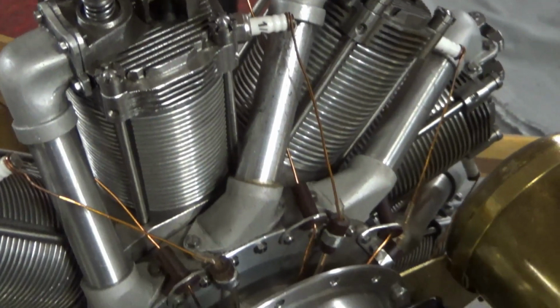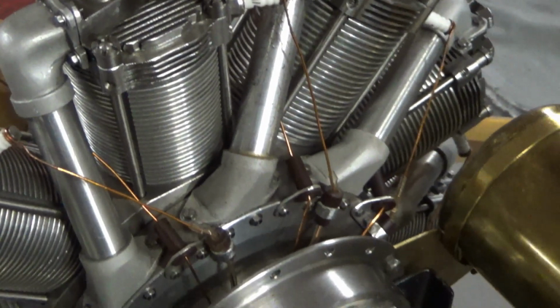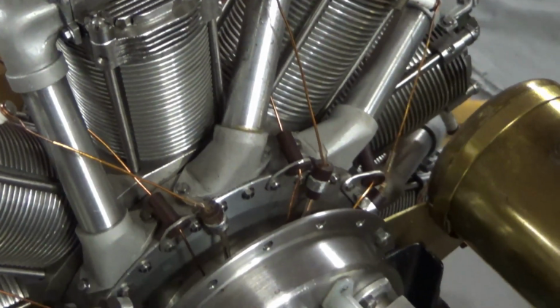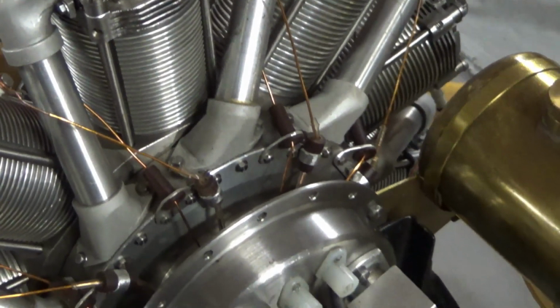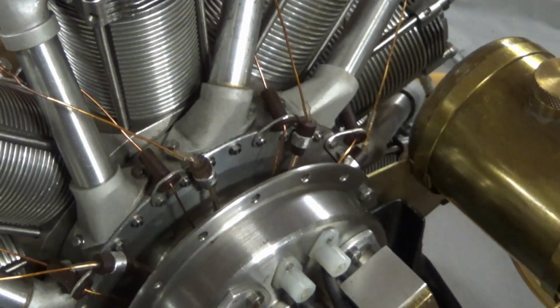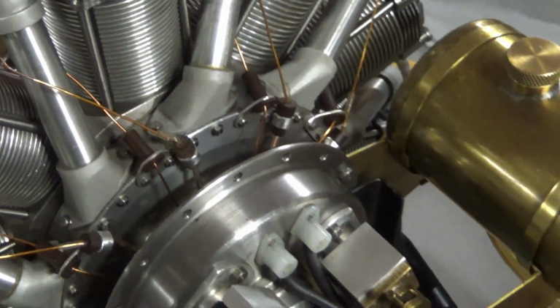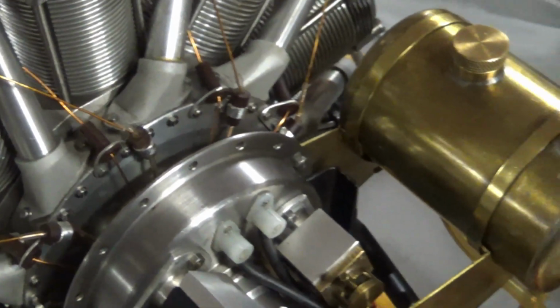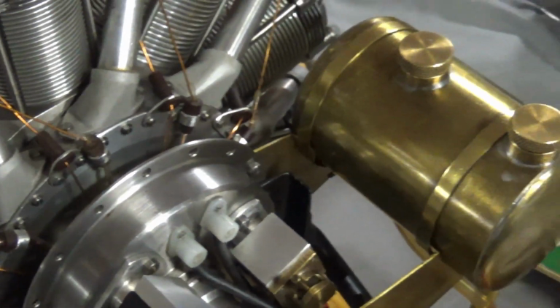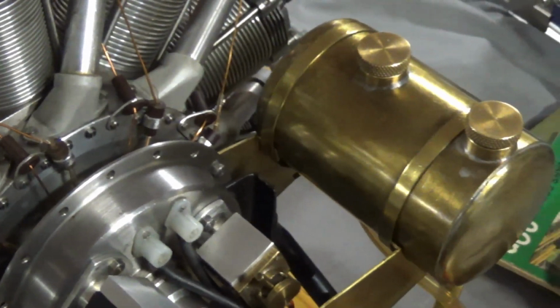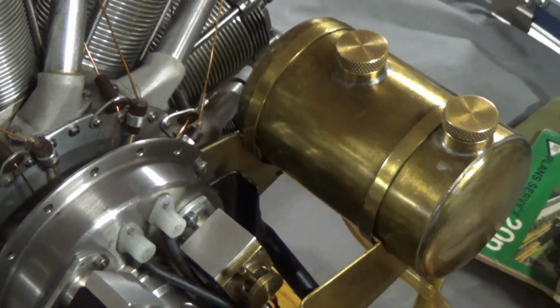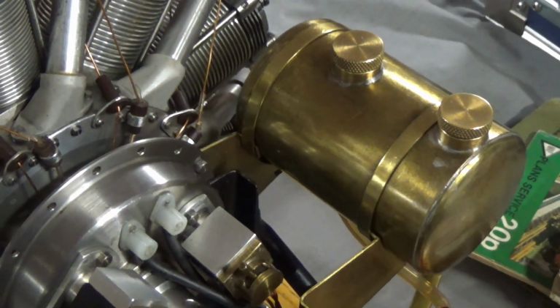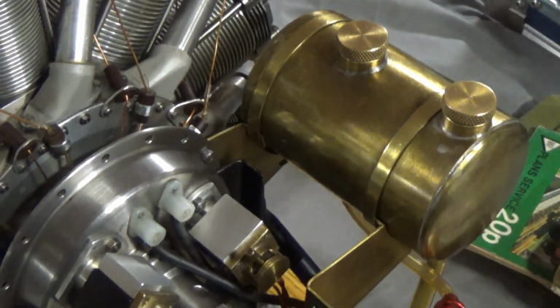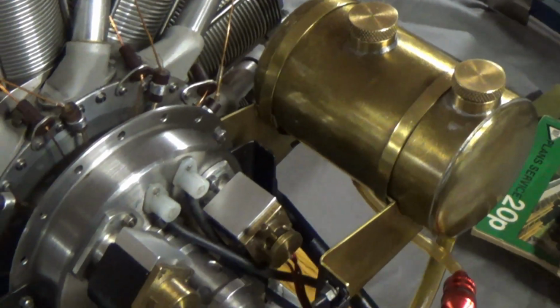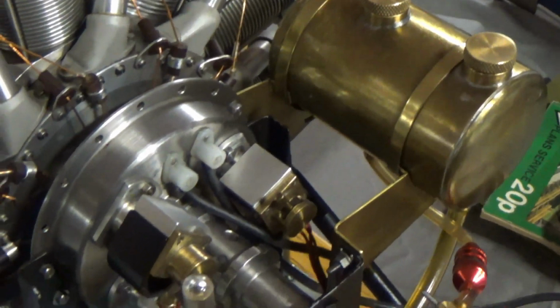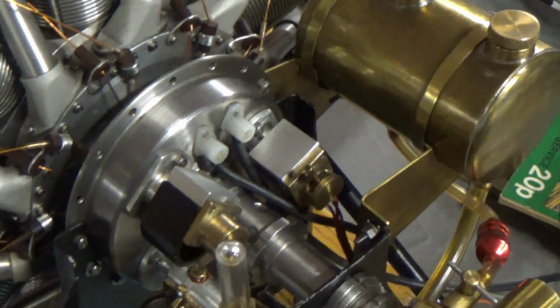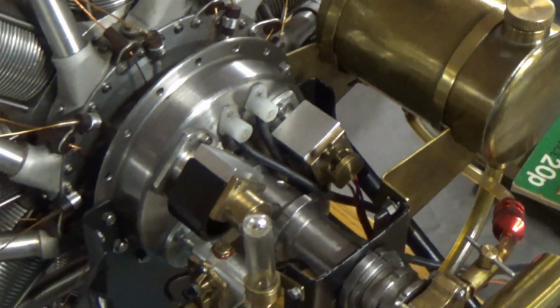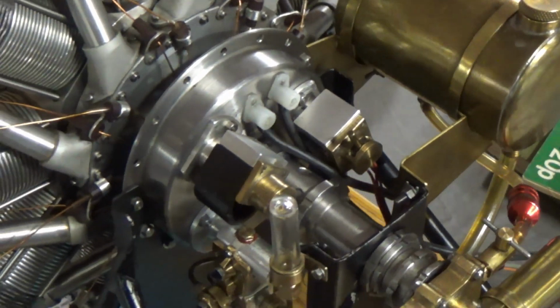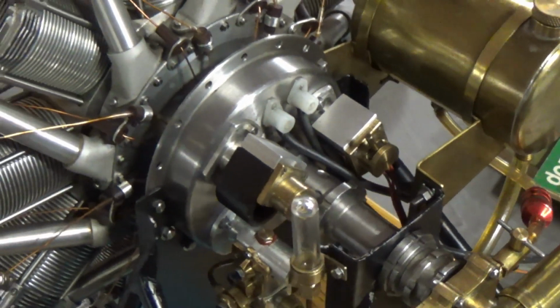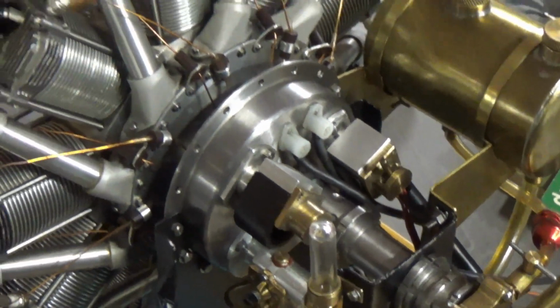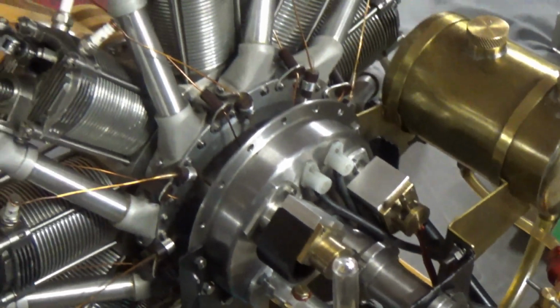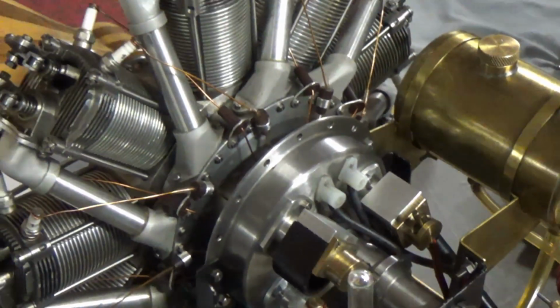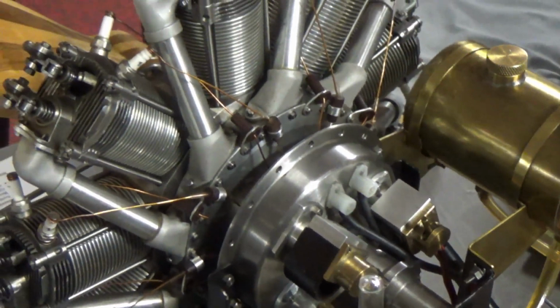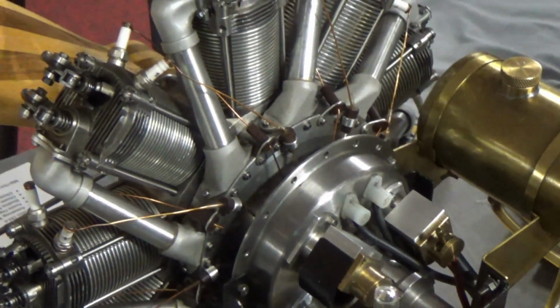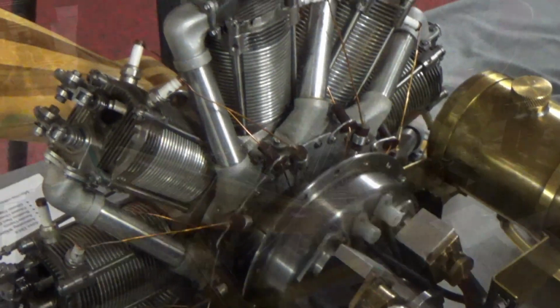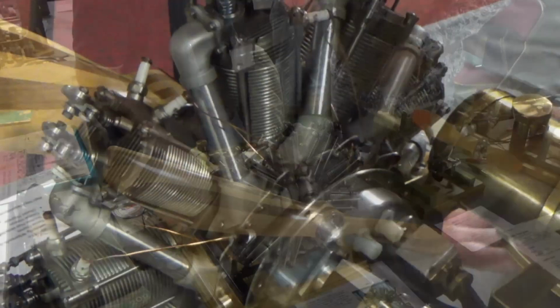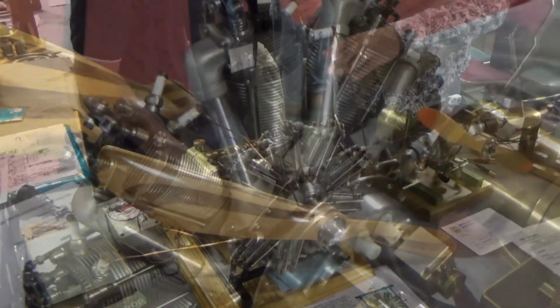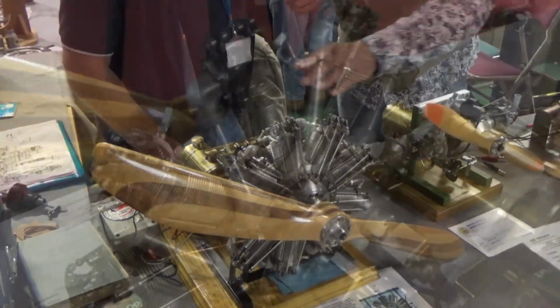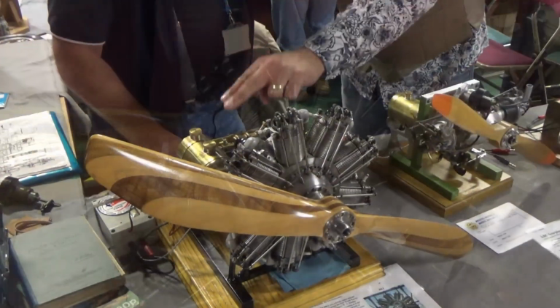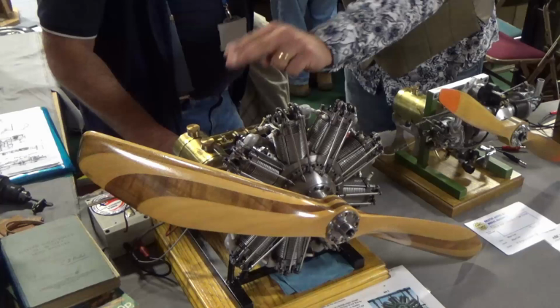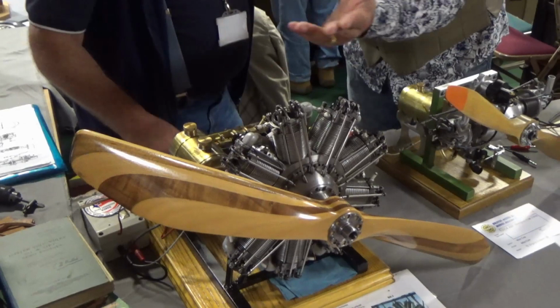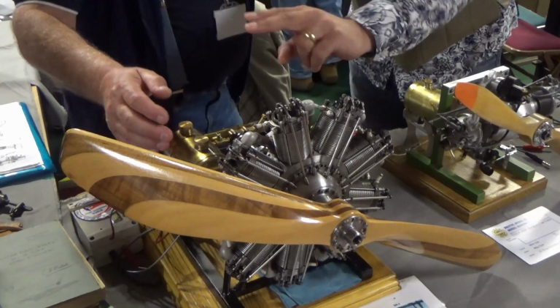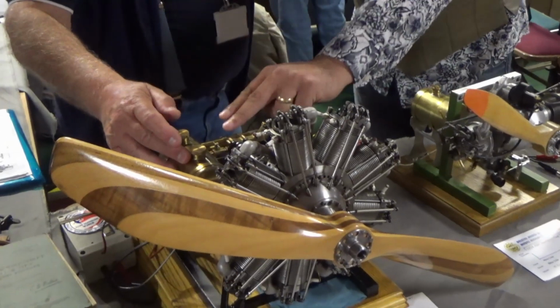The nine-cylinder rotary — the engine actually moves. That's quite incredible. Very, very good. If we look at some of the detail in these engines...